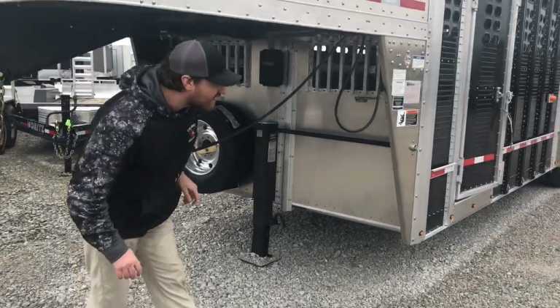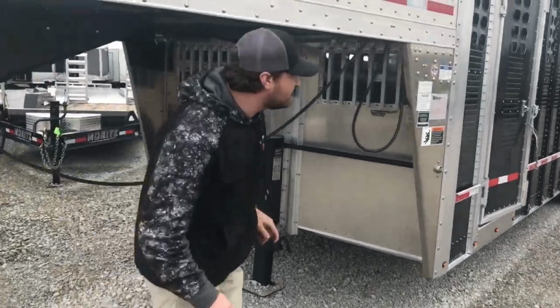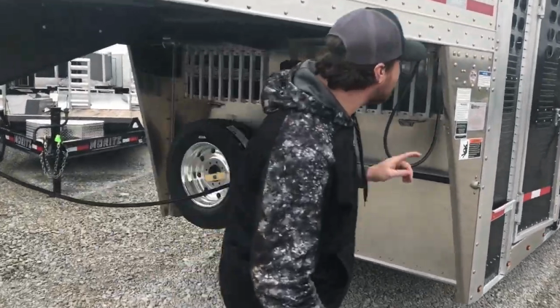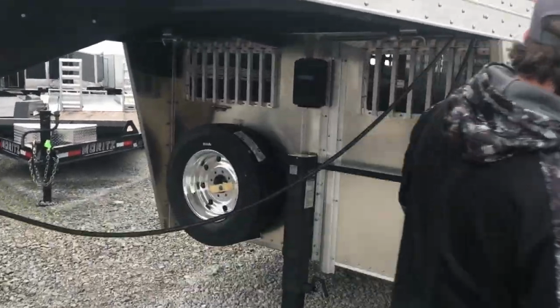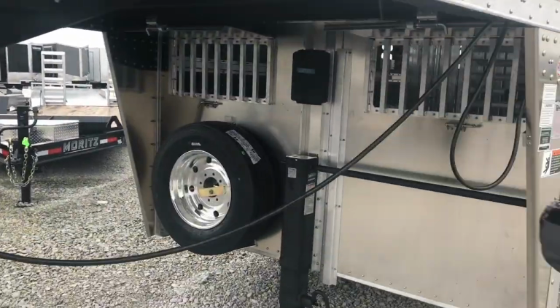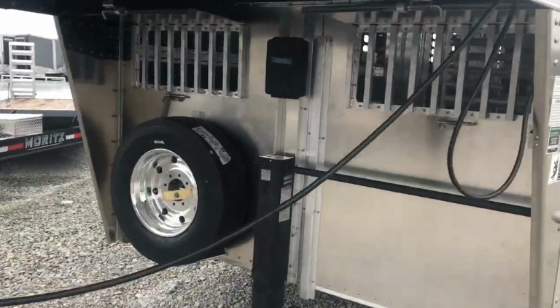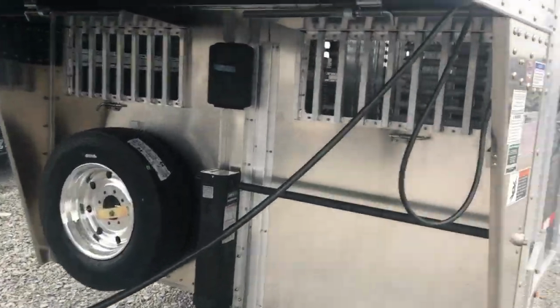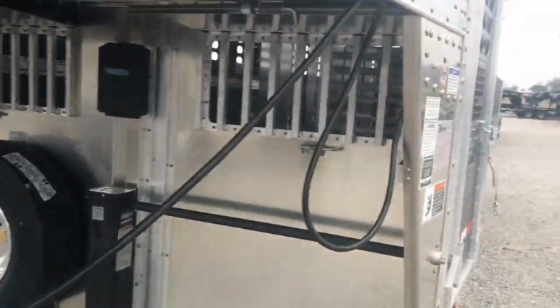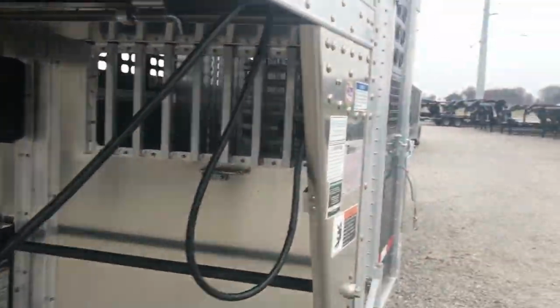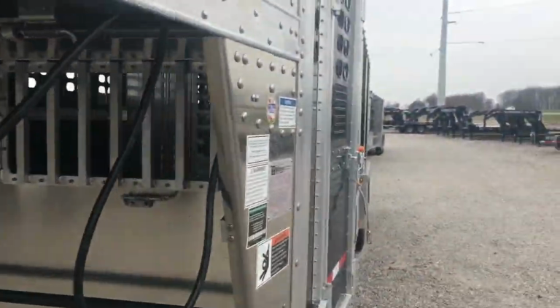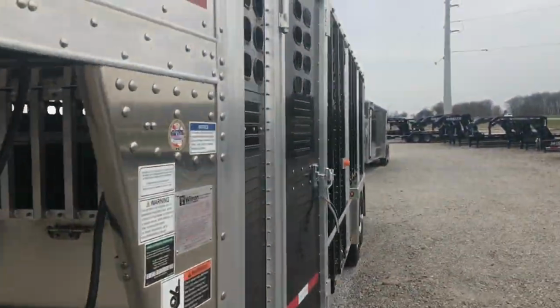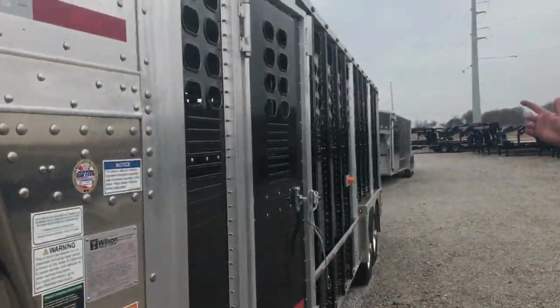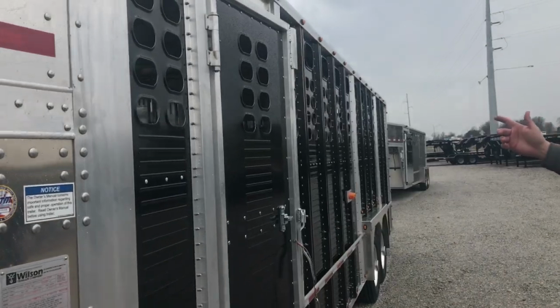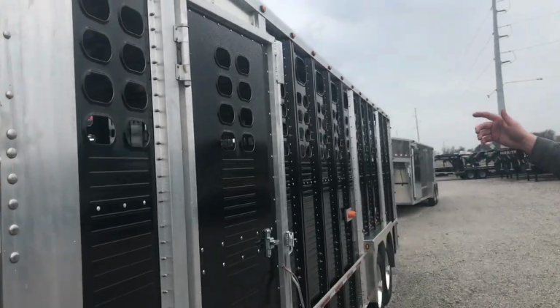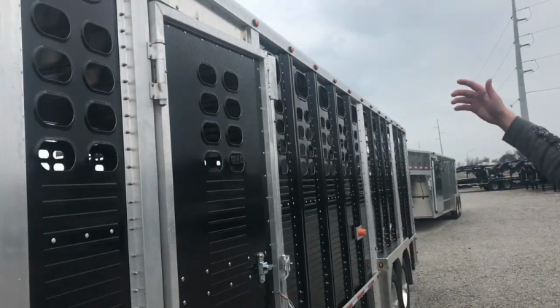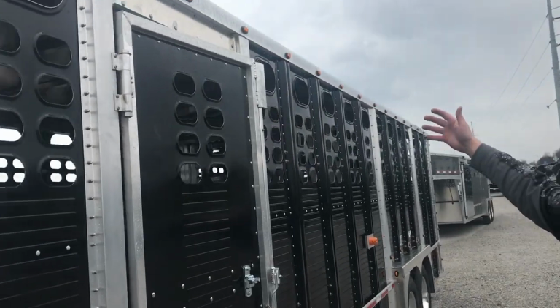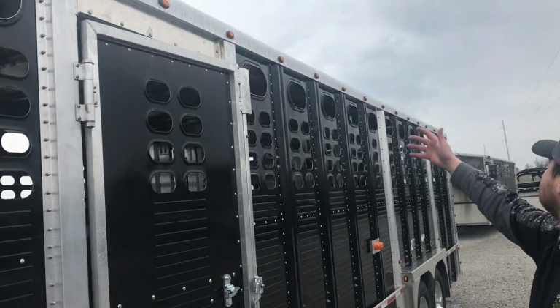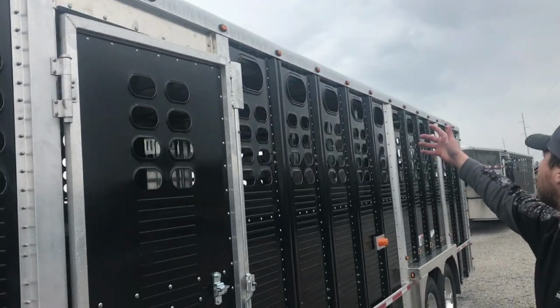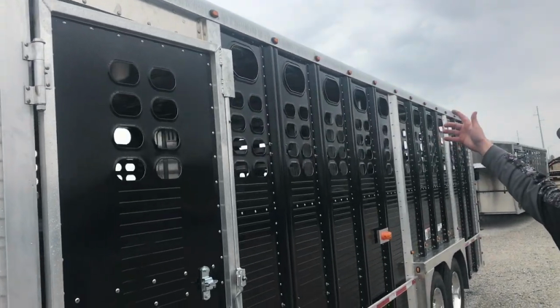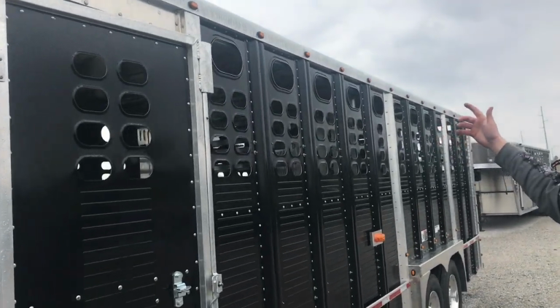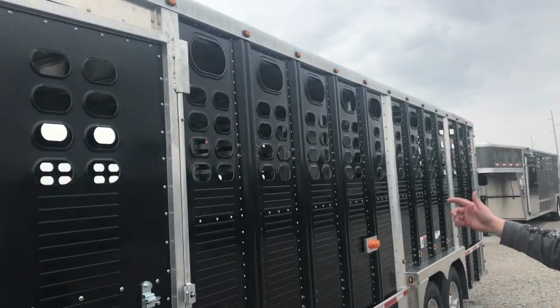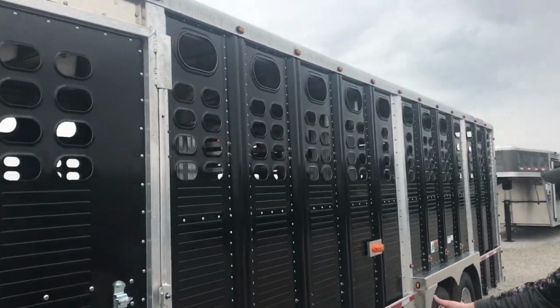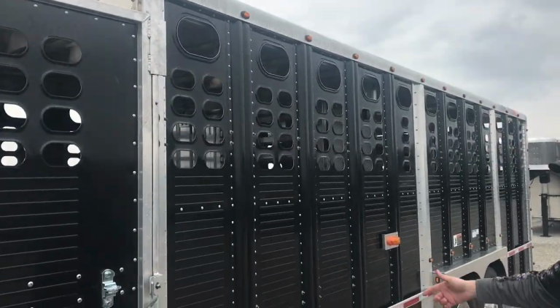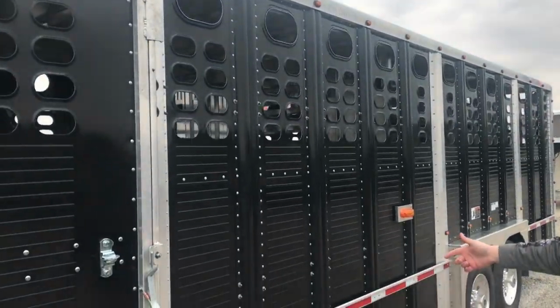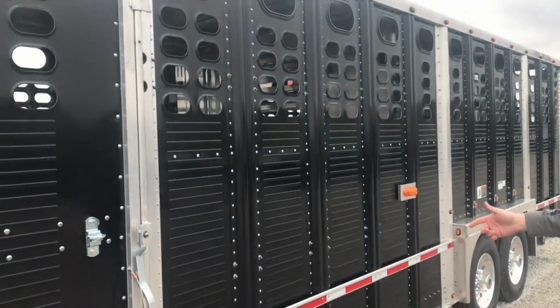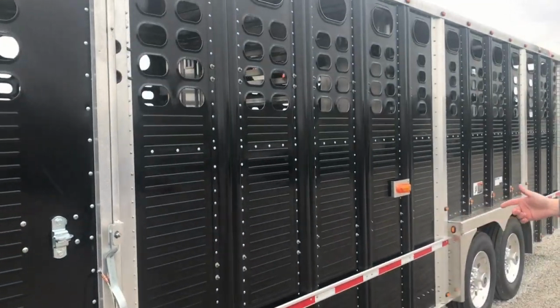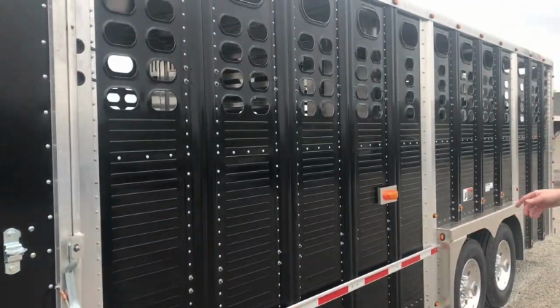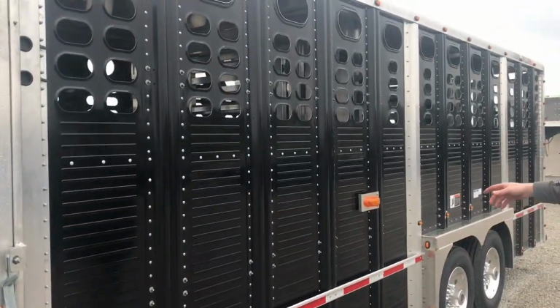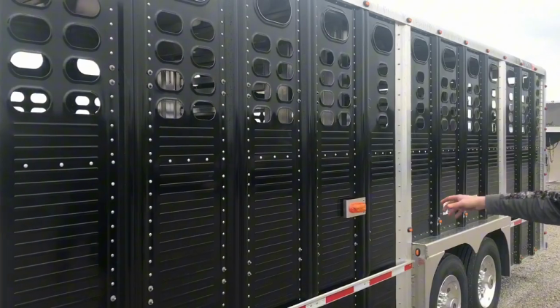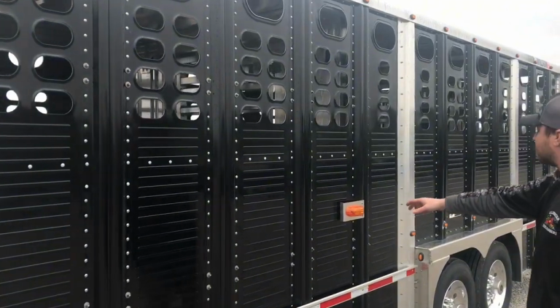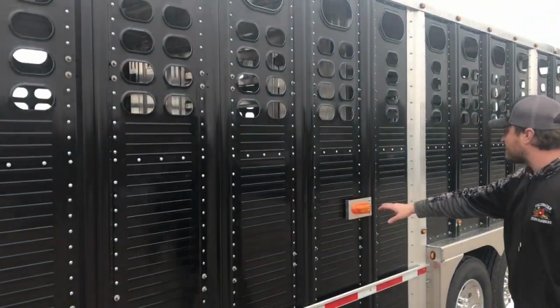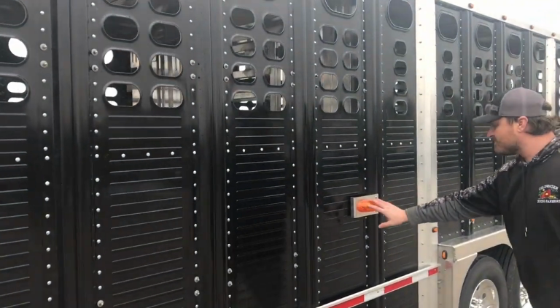As we come down the side, we have the cattle style punch pattern with two rows of lights — top and bottom each corner post. We have the midship turn signals.